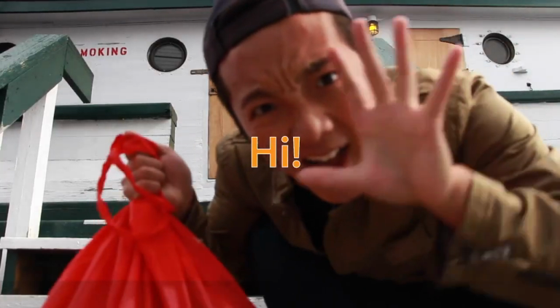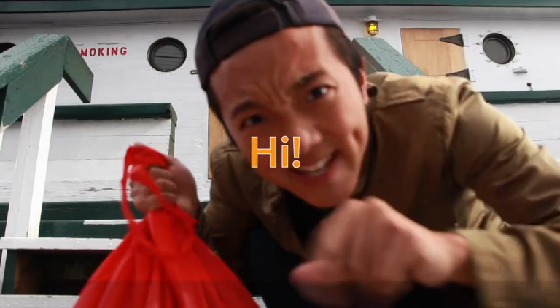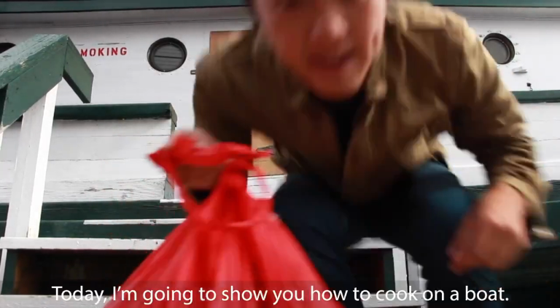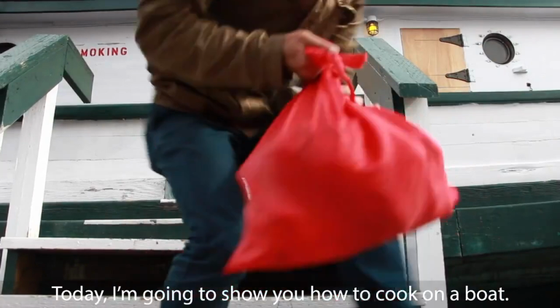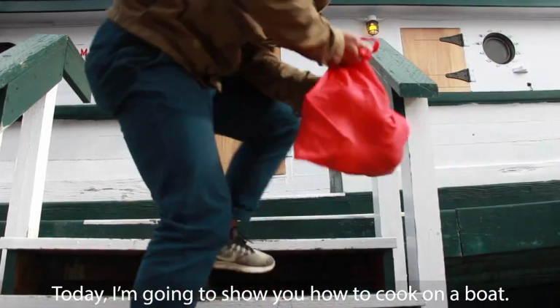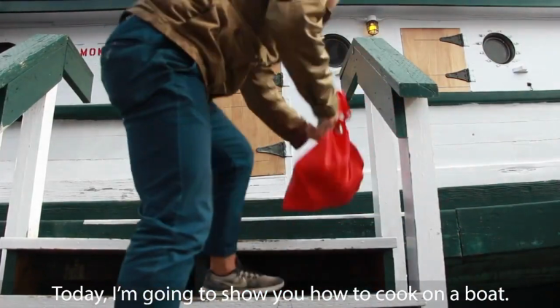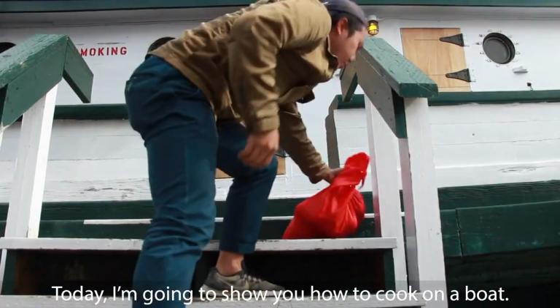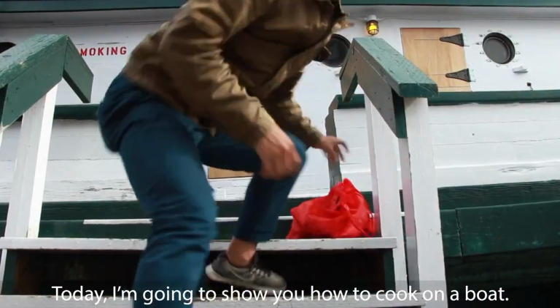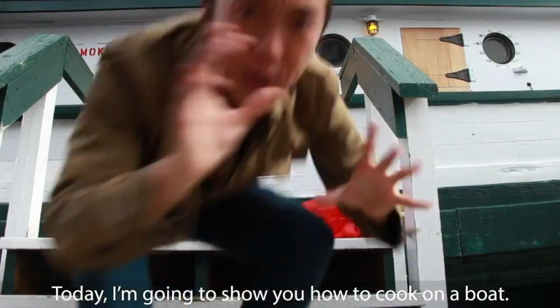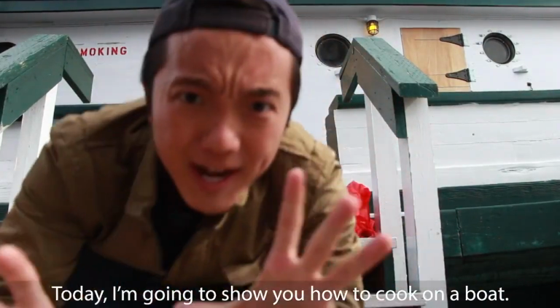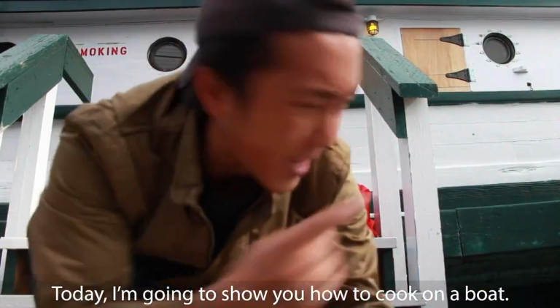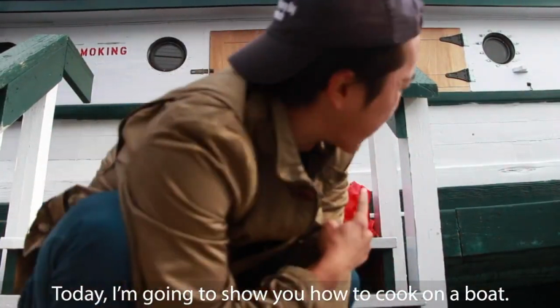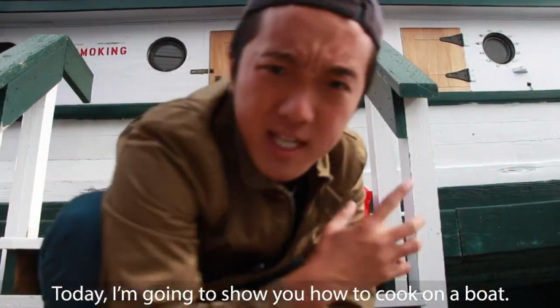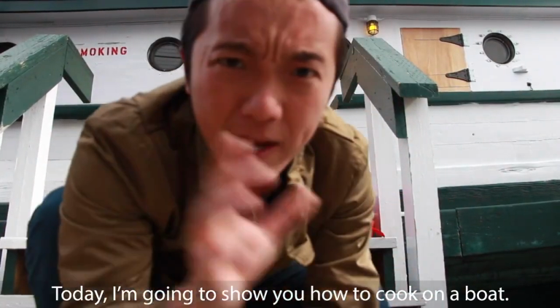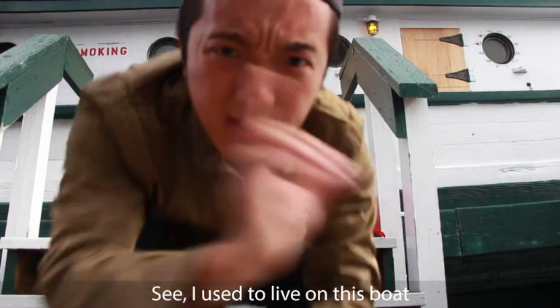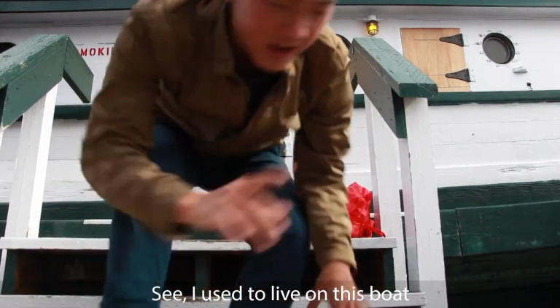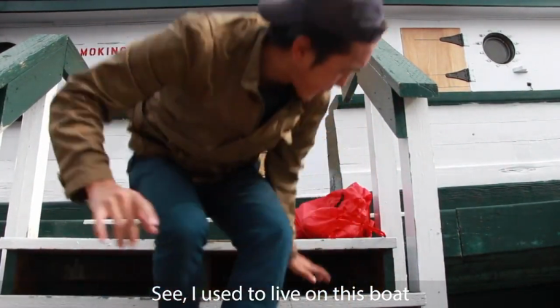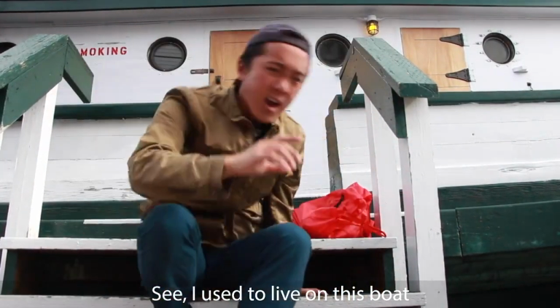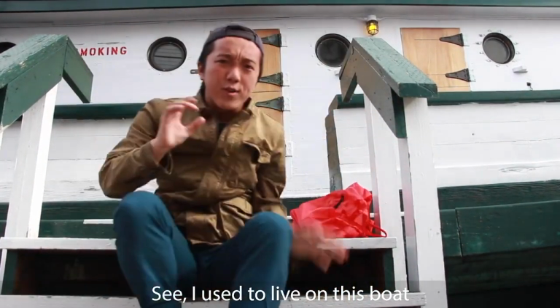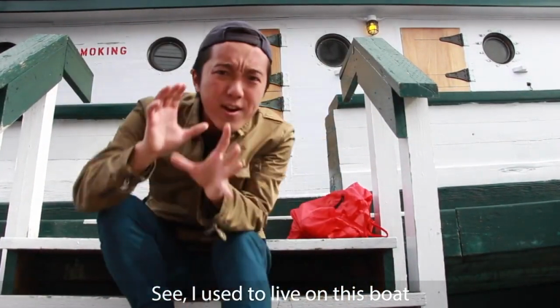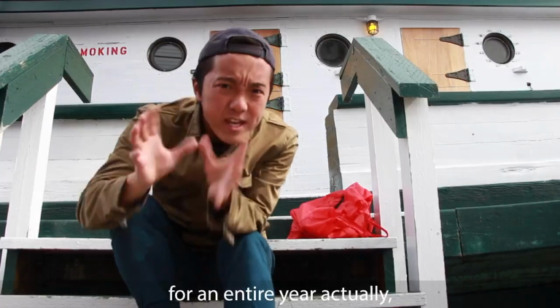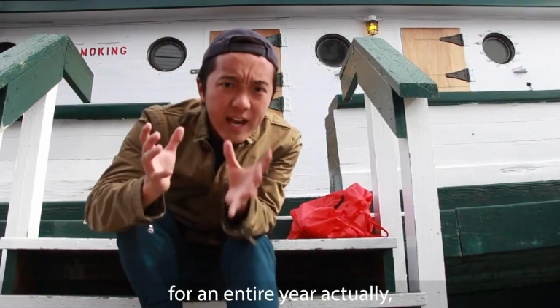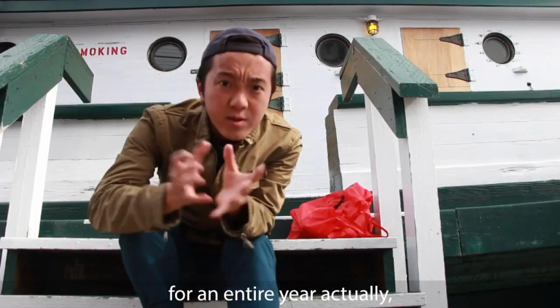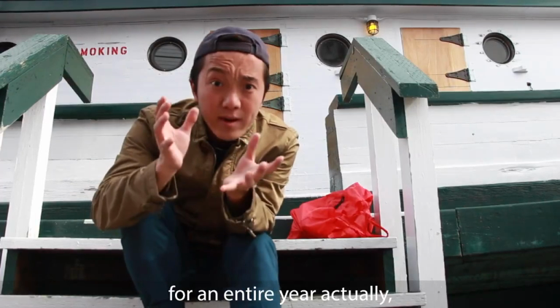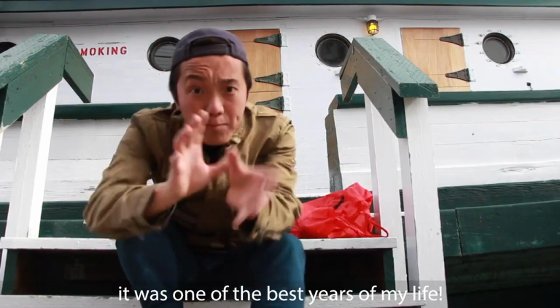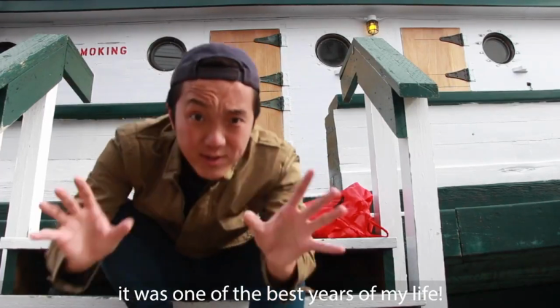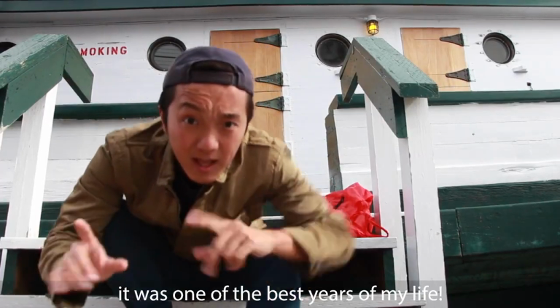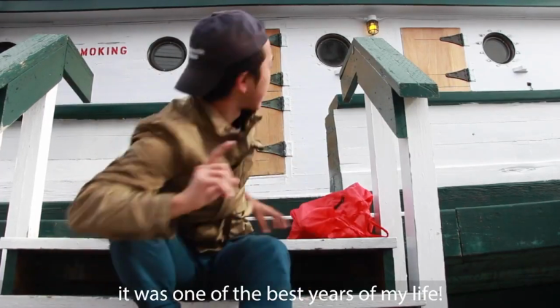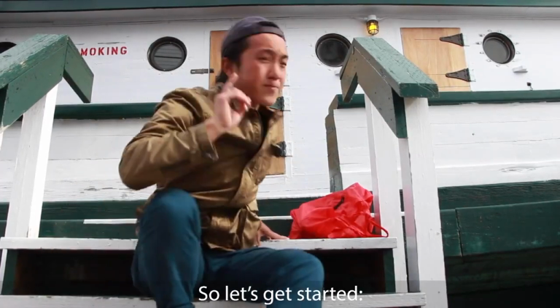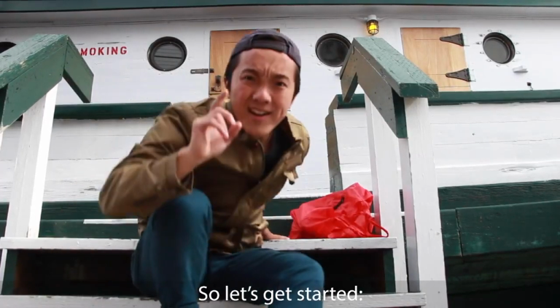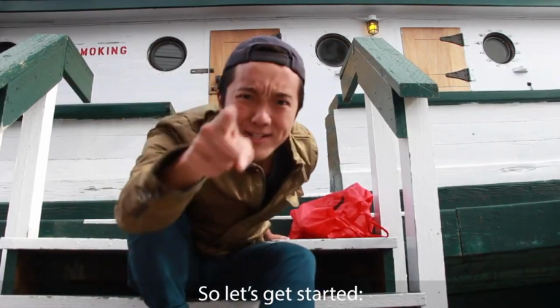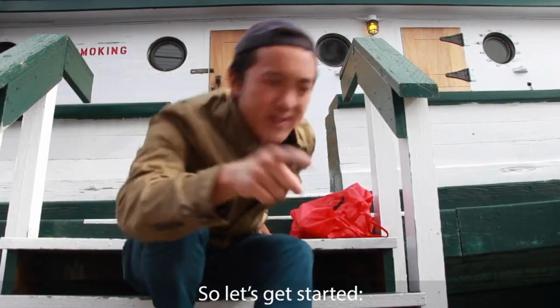Hi, today I'm going to show you how to cook on a boat. I used to live on this boat for an entire year — actually it was one of the best years of my life — so let's get started.